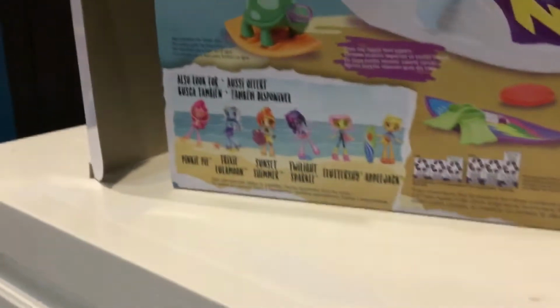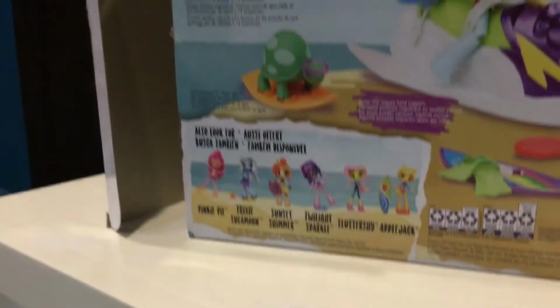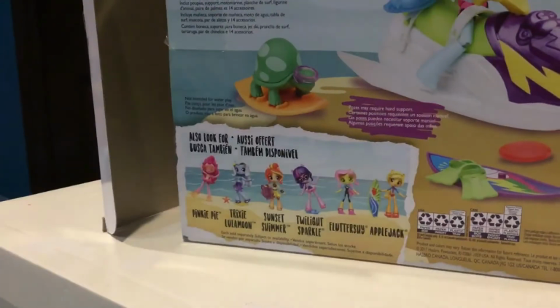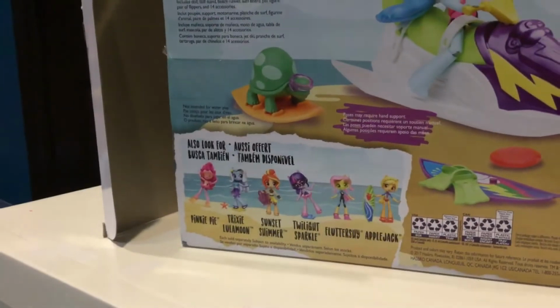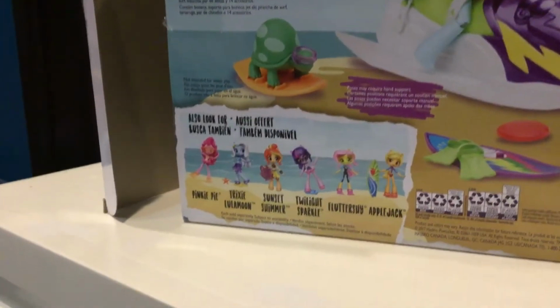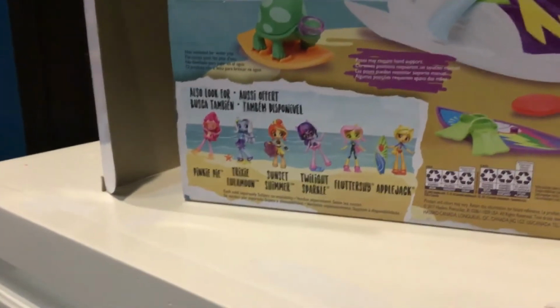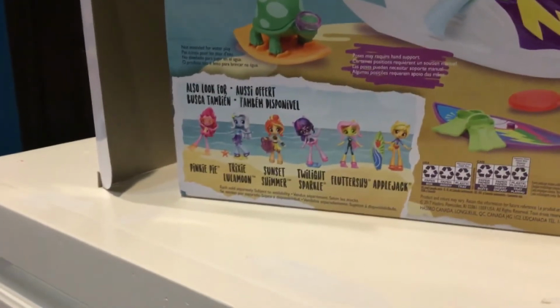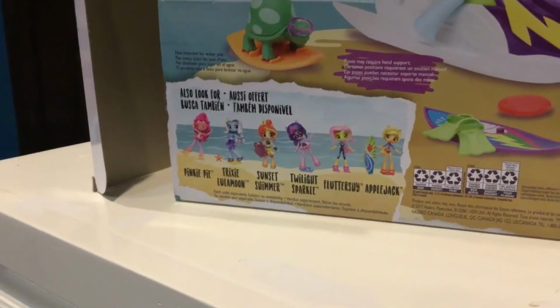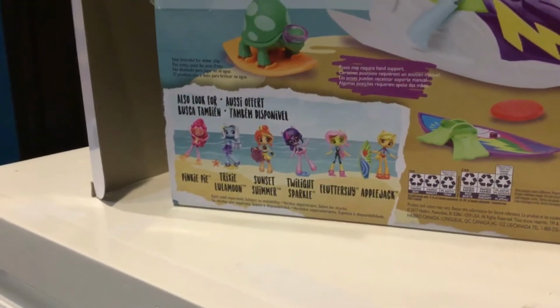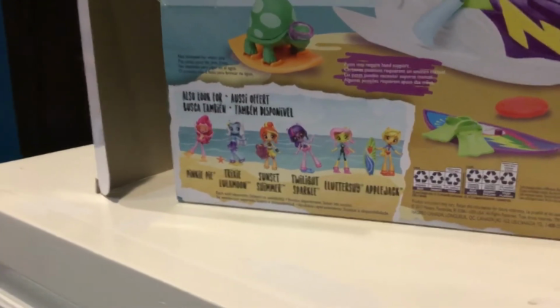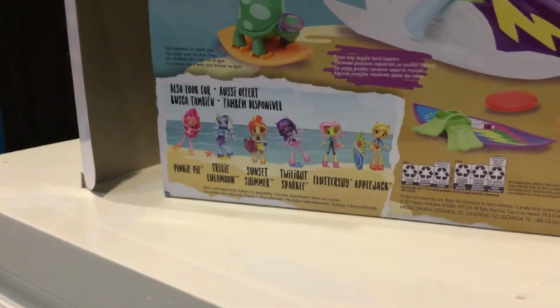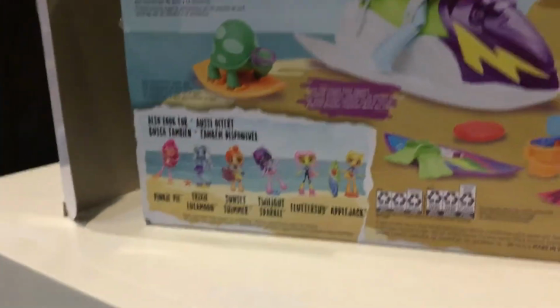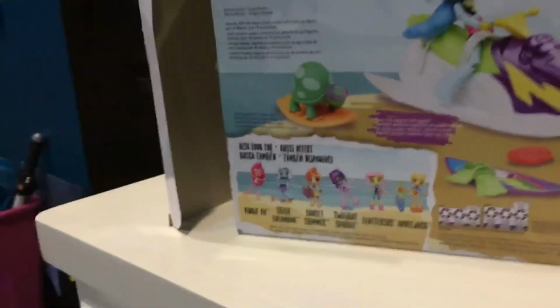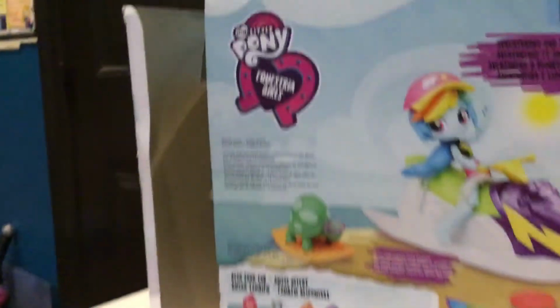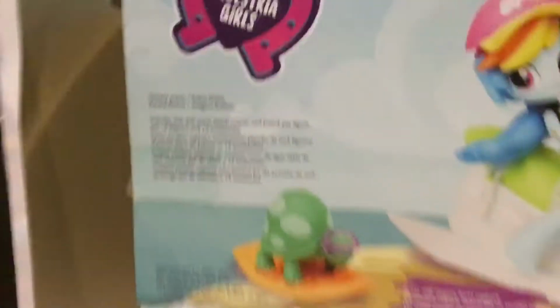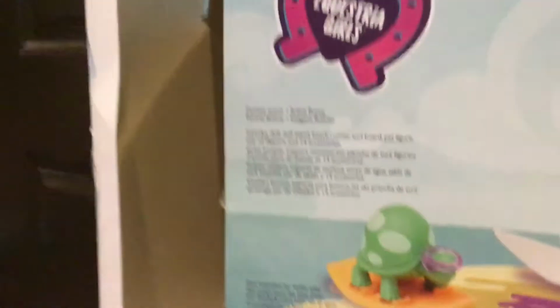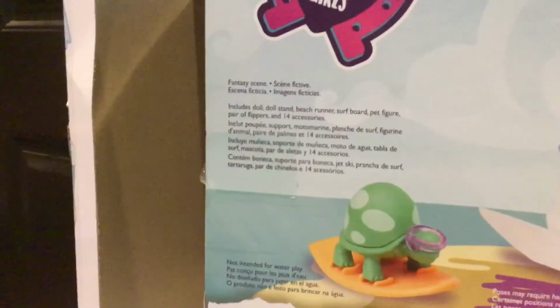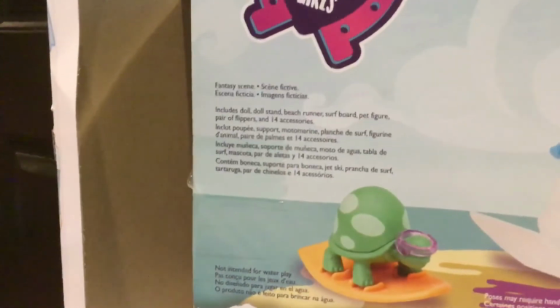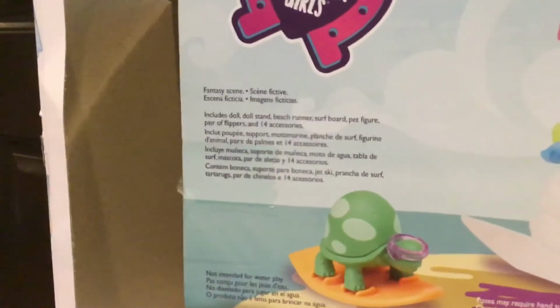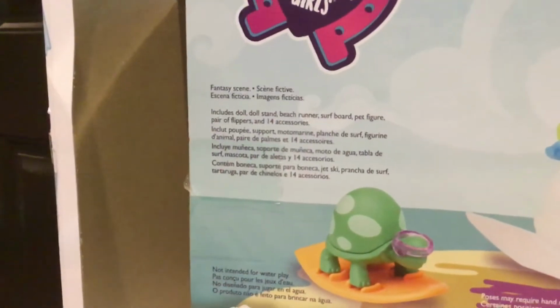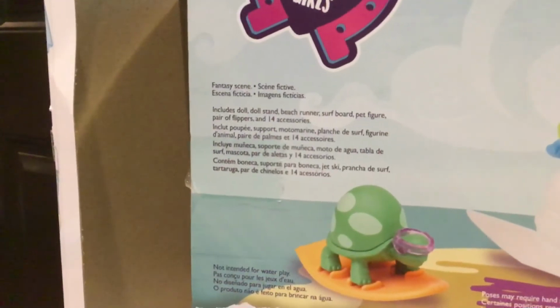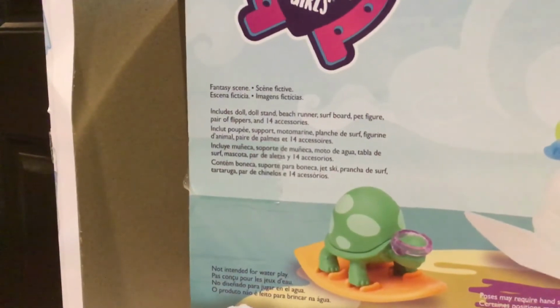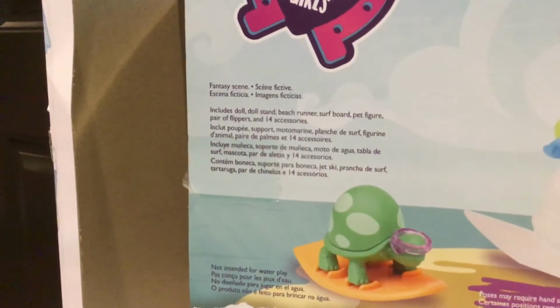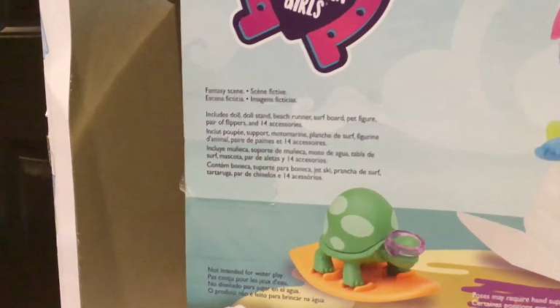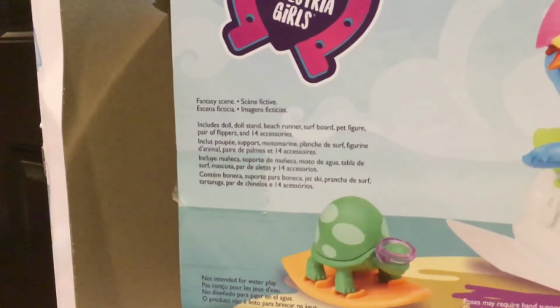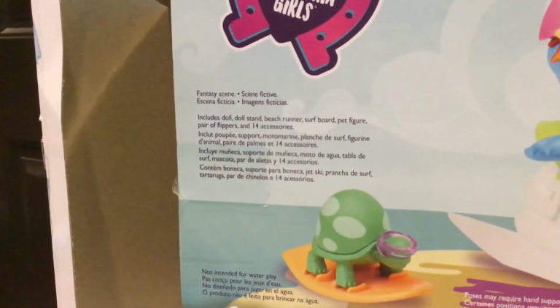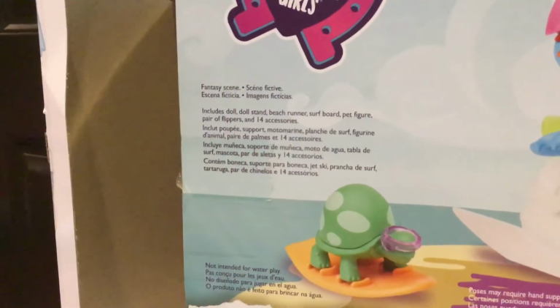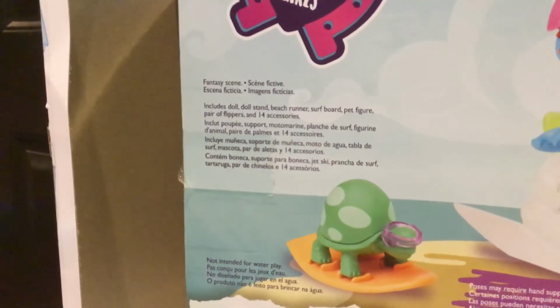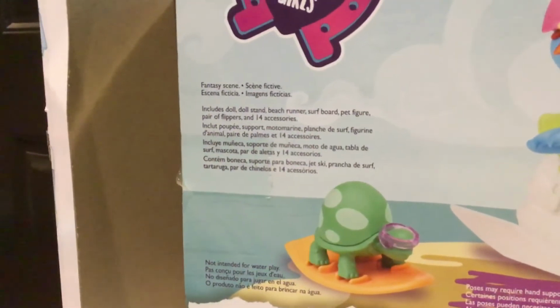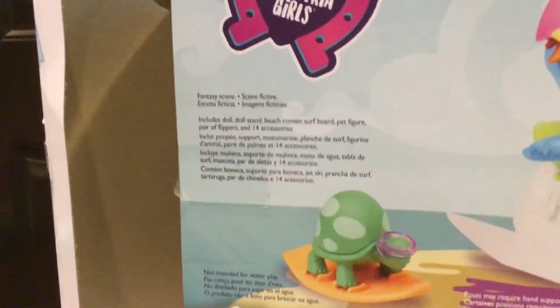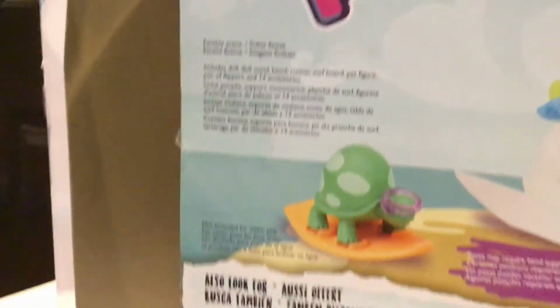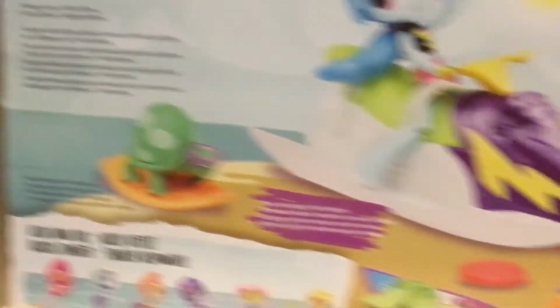And it says you can also look for Pinkie Pie and other characters. Up here it says includes: doll, doll stand, beach runners, a jet ski, surfboard, pet figure, pair of flippers, and 14 accessories.